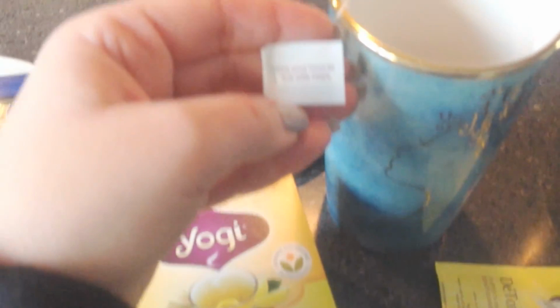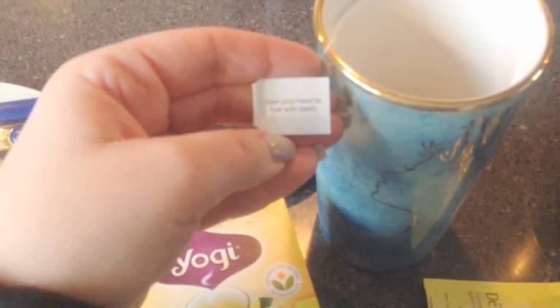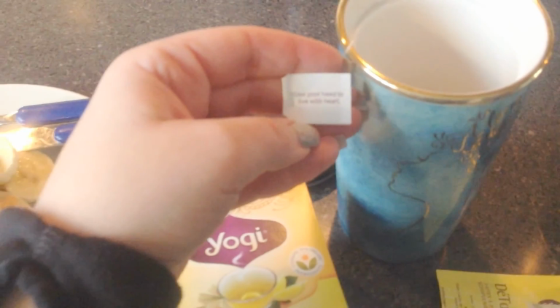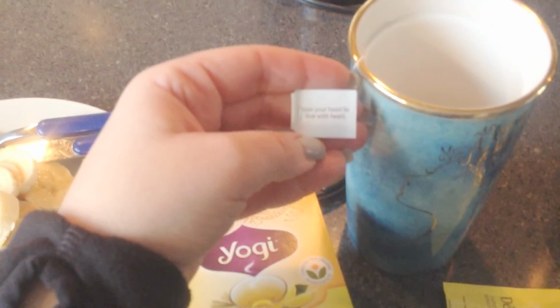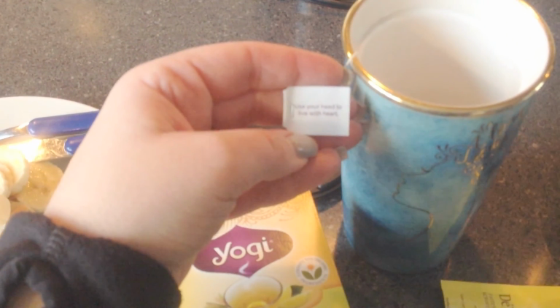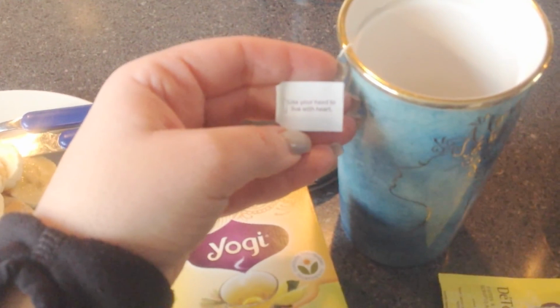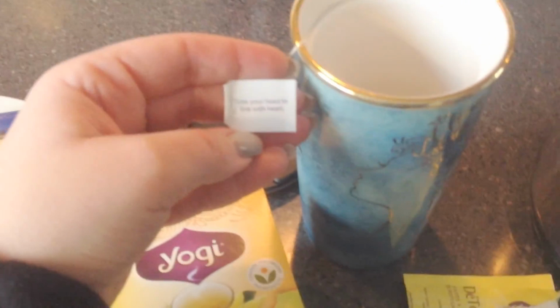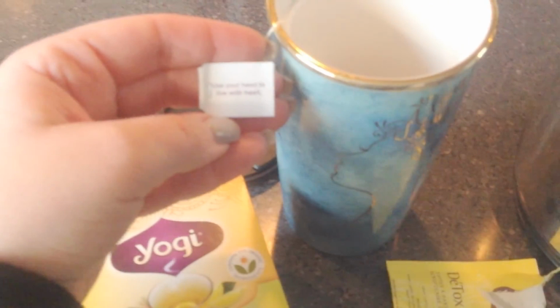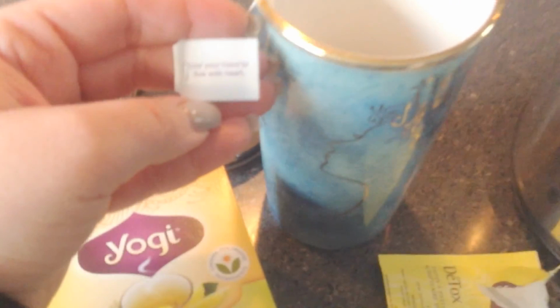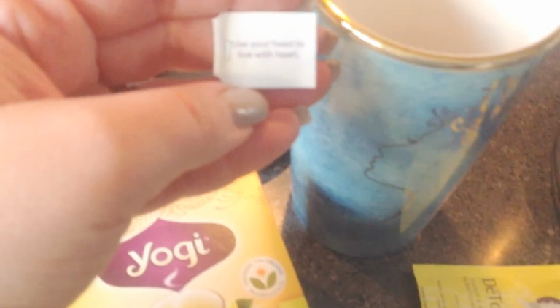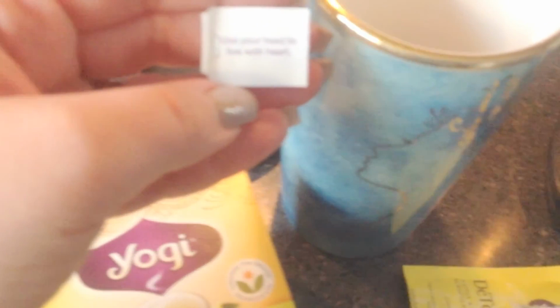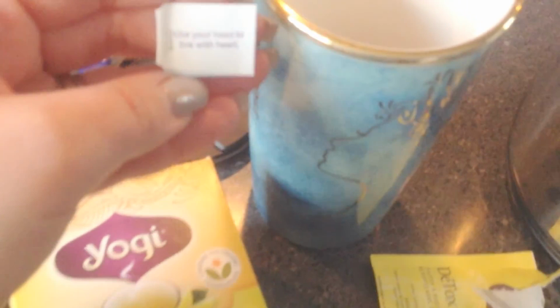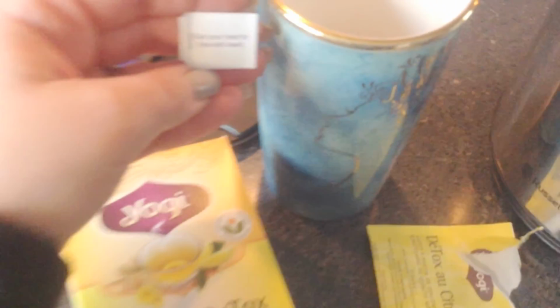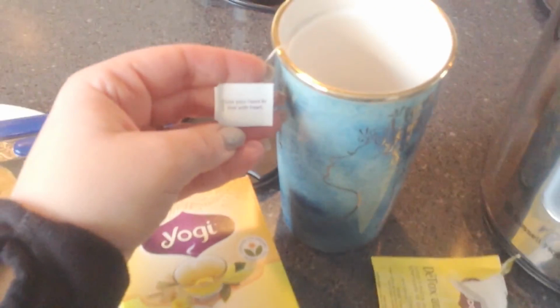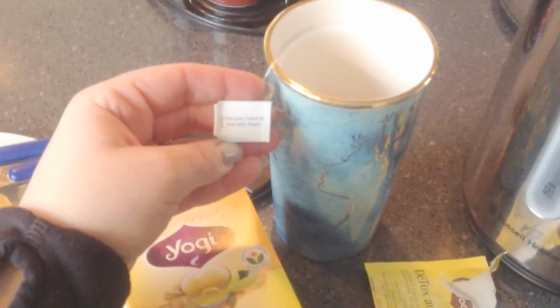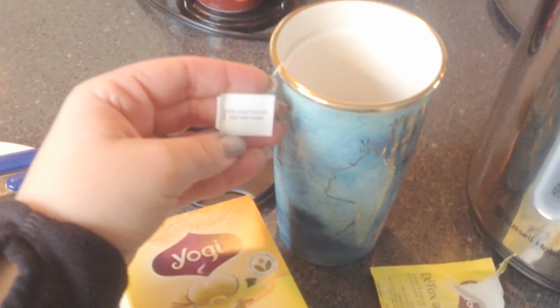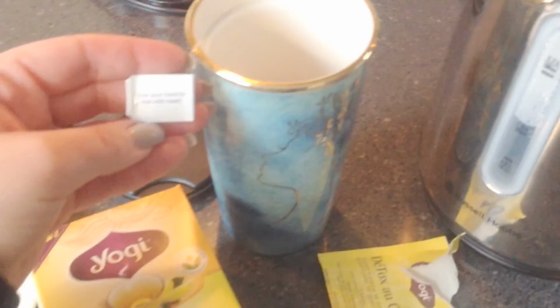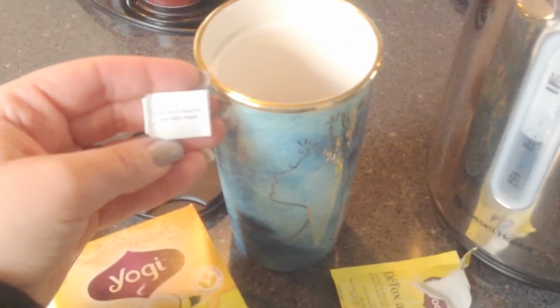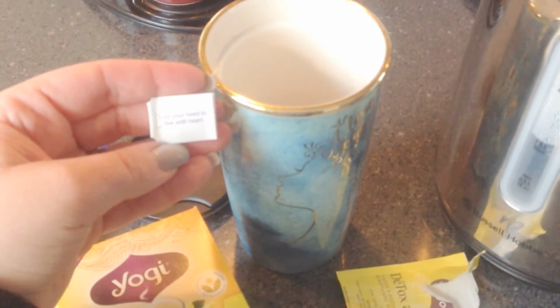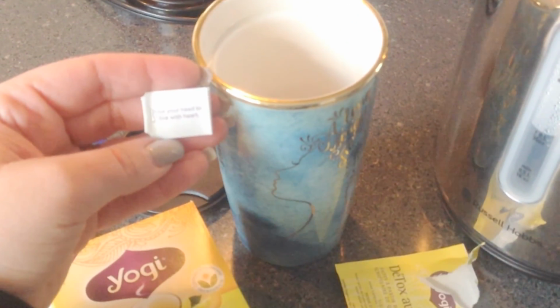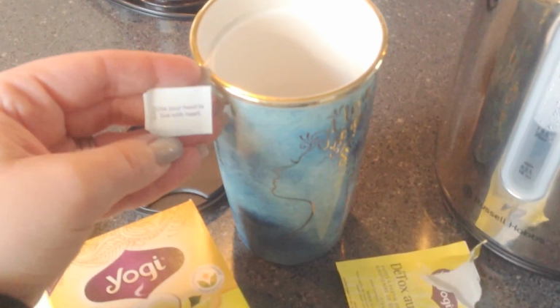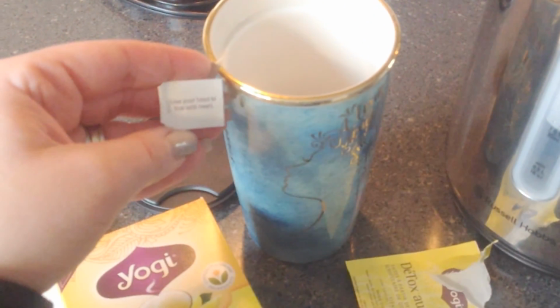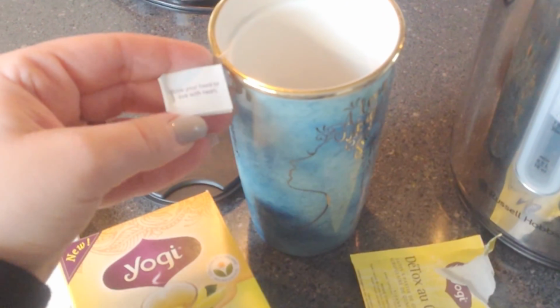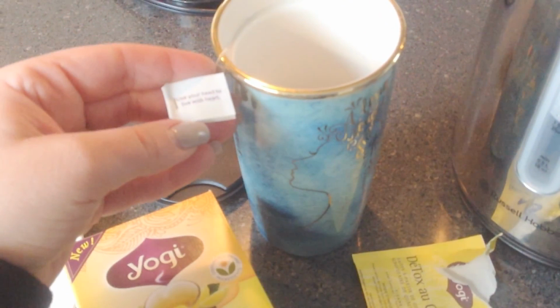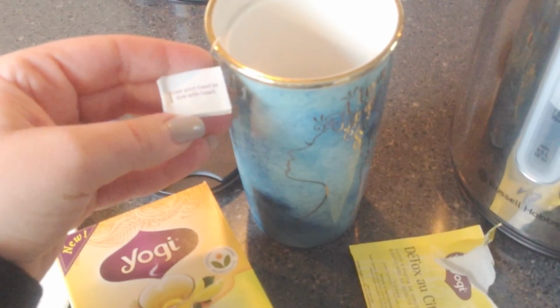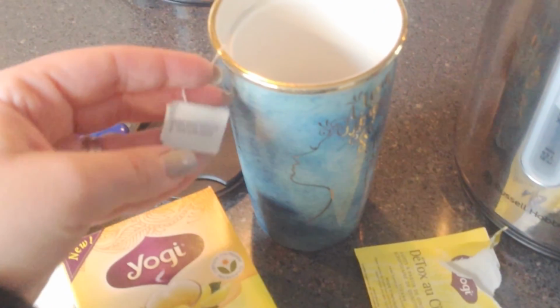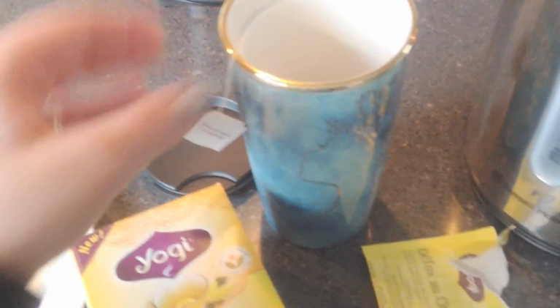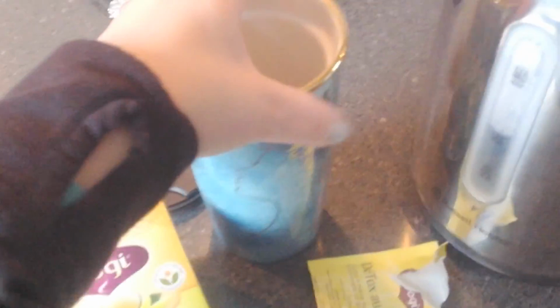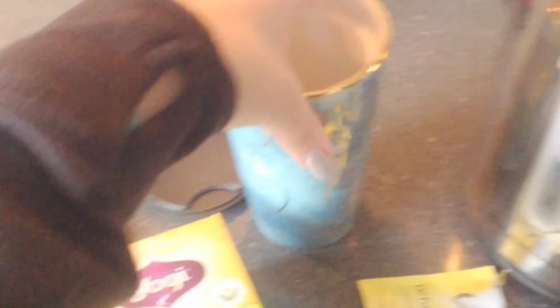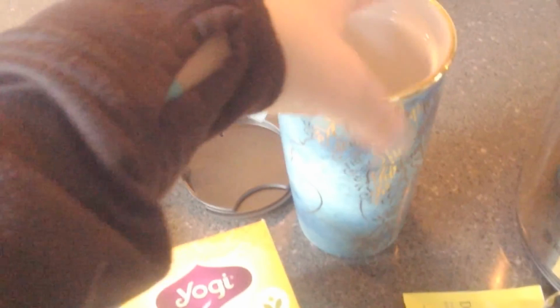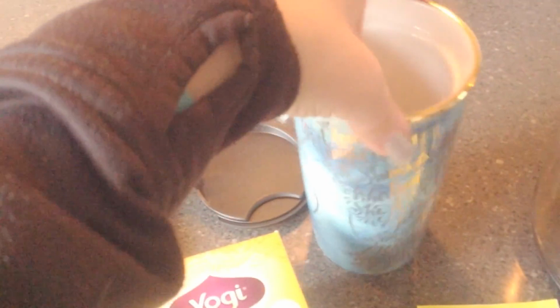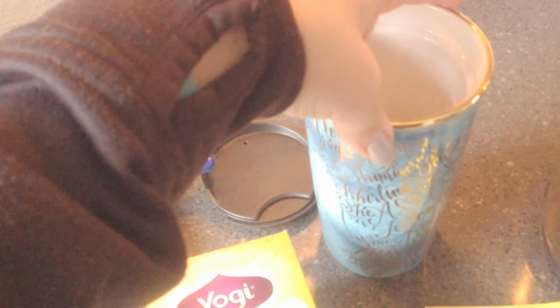I don't even know how to focus with this camera. Does it focus? Is it too close, too far, not enough light? It says, 'Use your head to live with heart.' And that's my Starbucks mug.